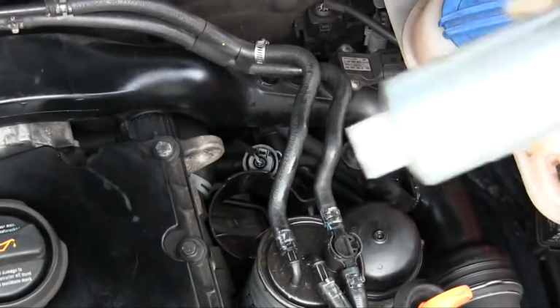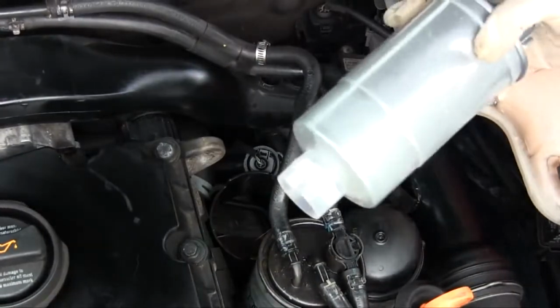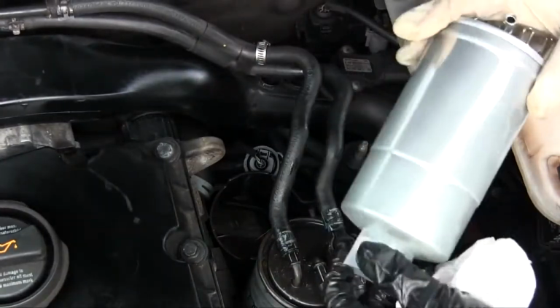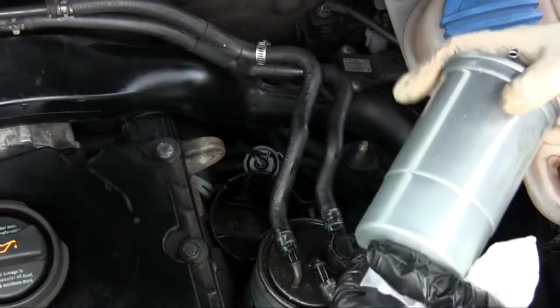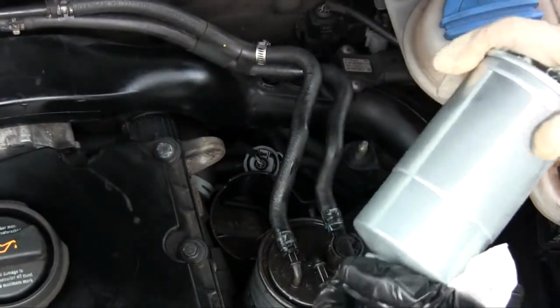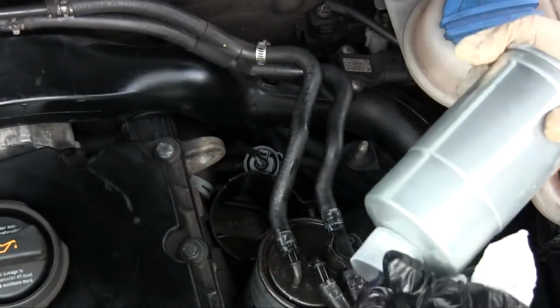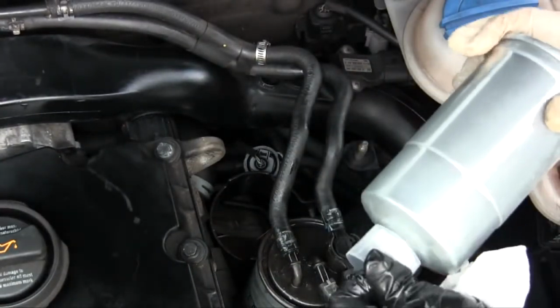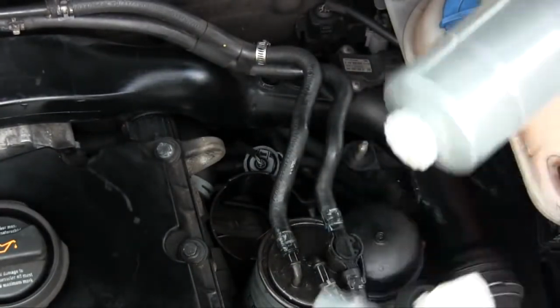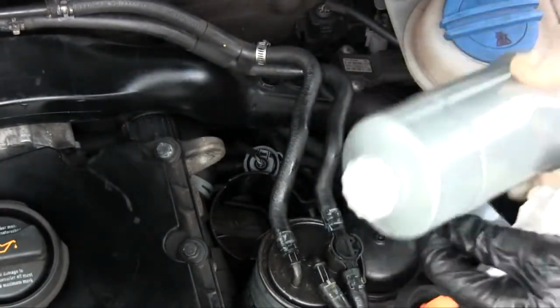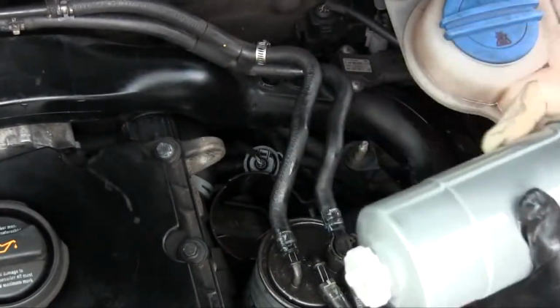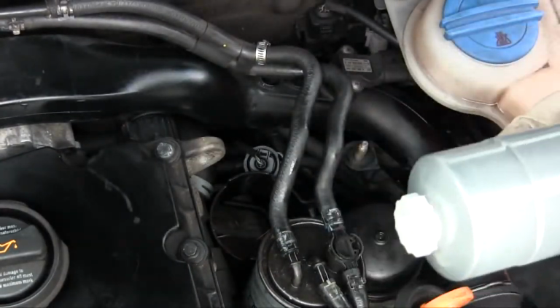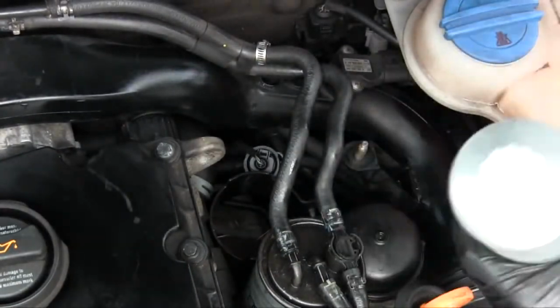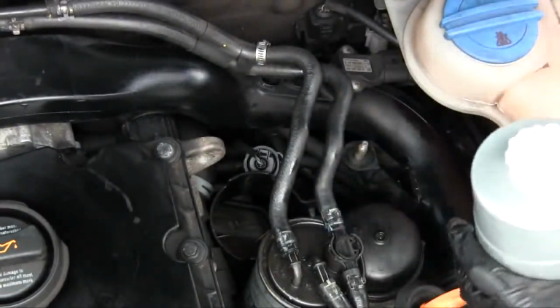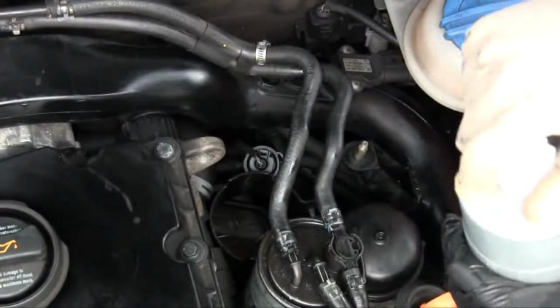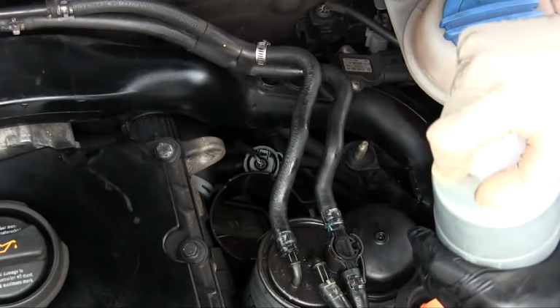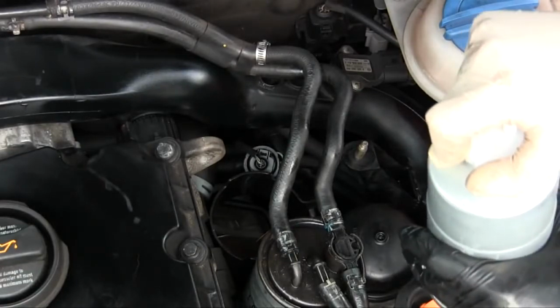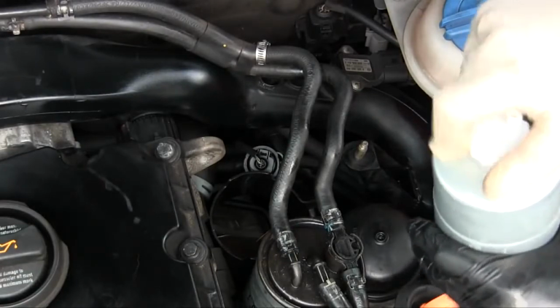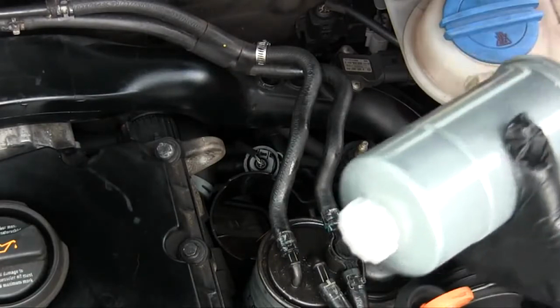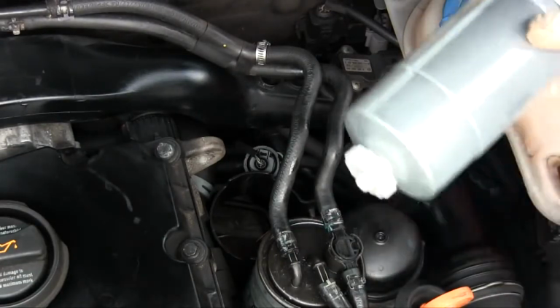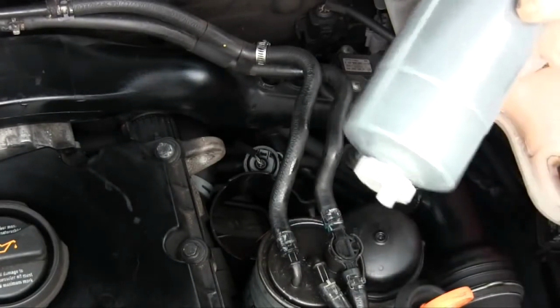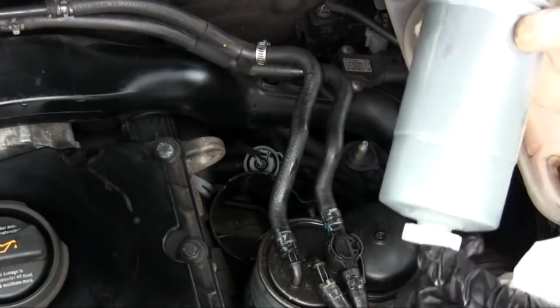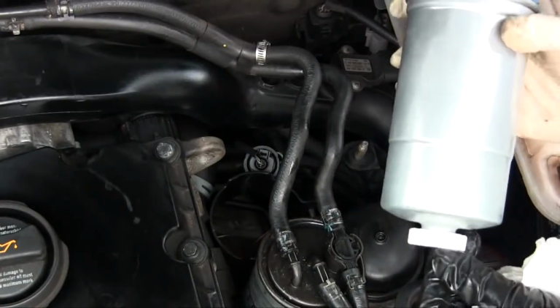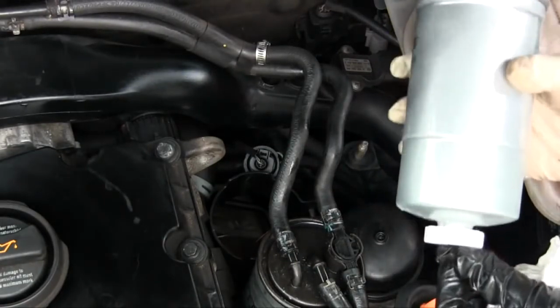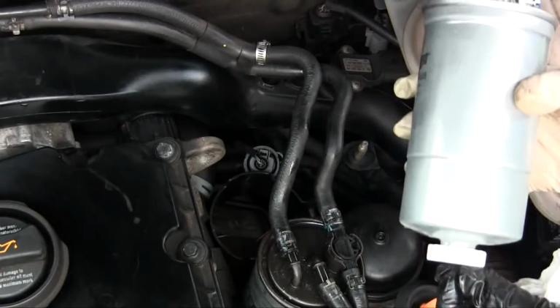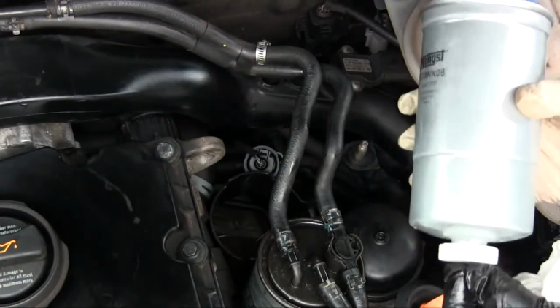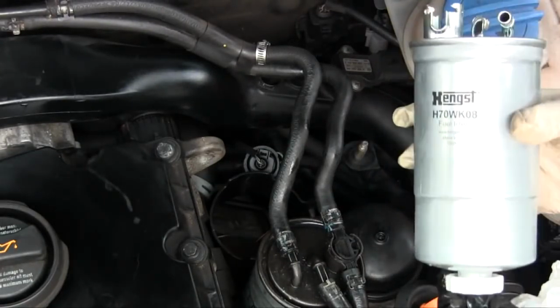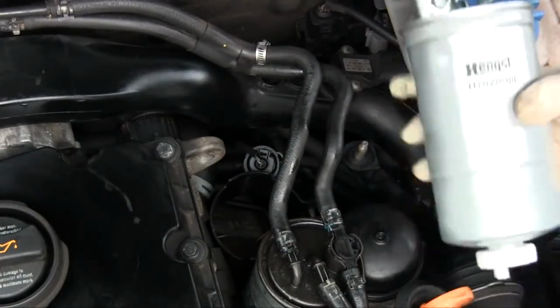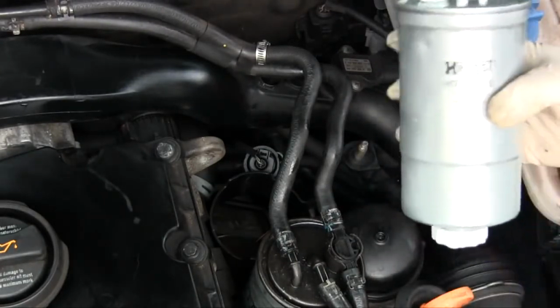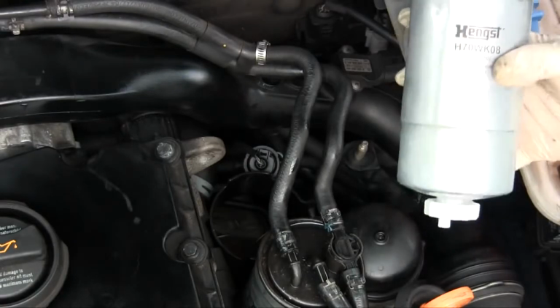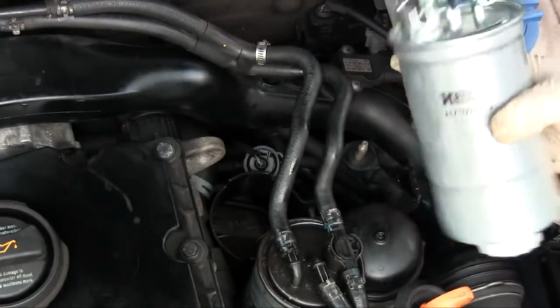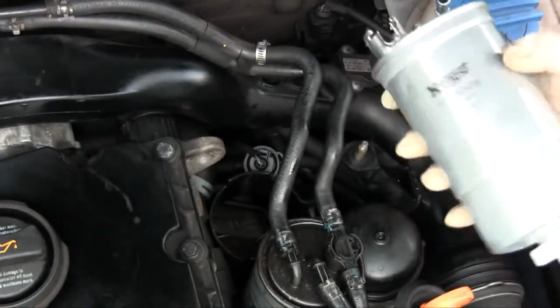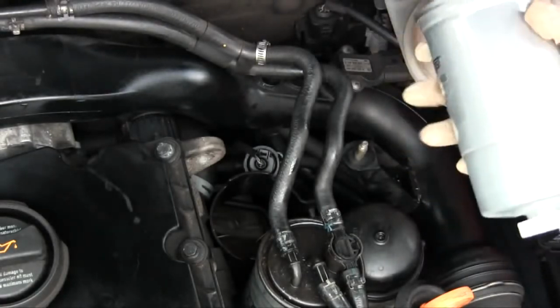Here's my new fuel filter. You may note that it has a water drain on the bottom — just make sure that's tight.